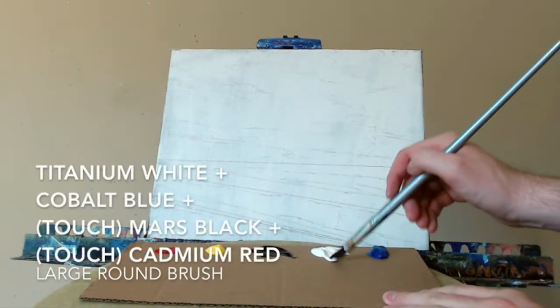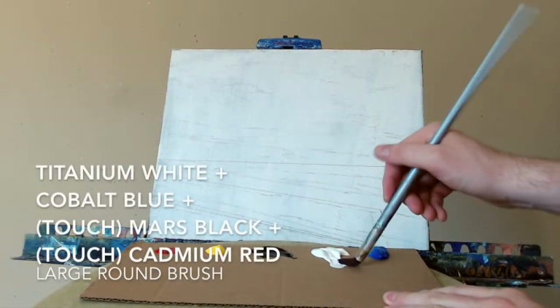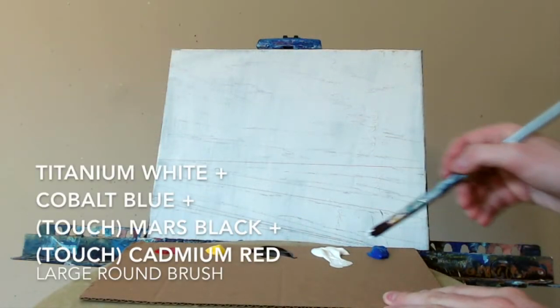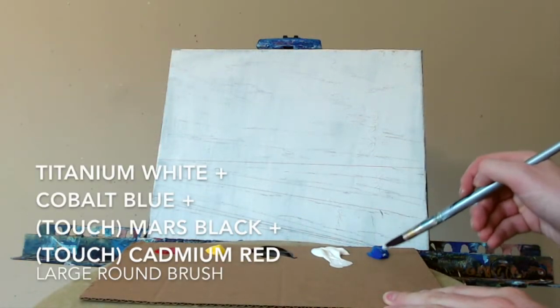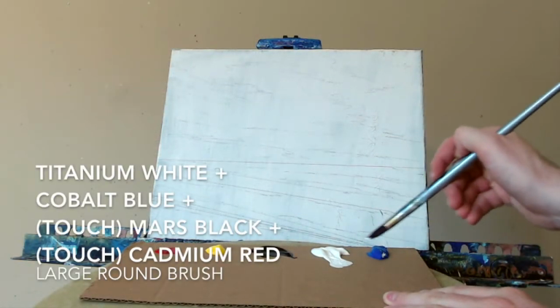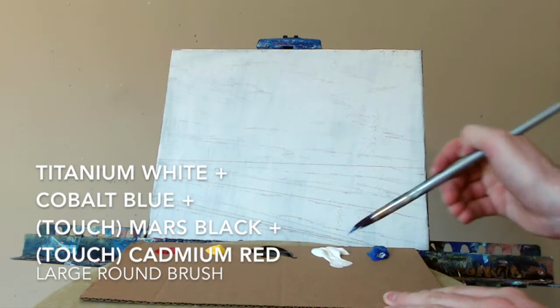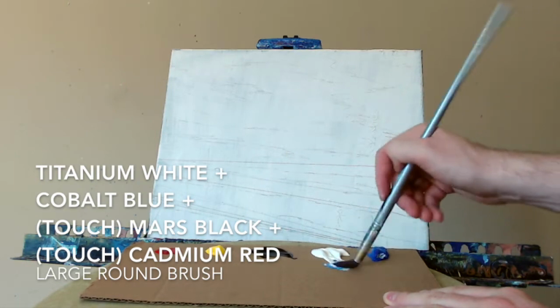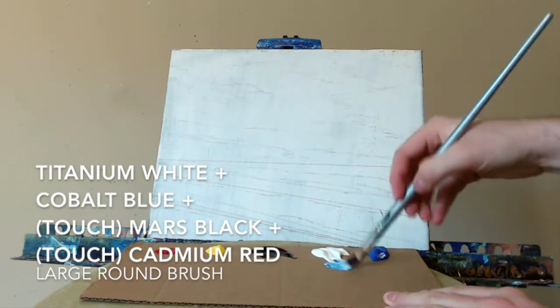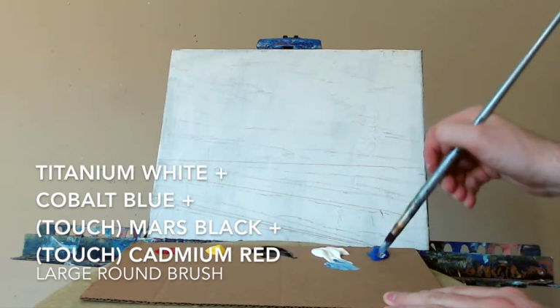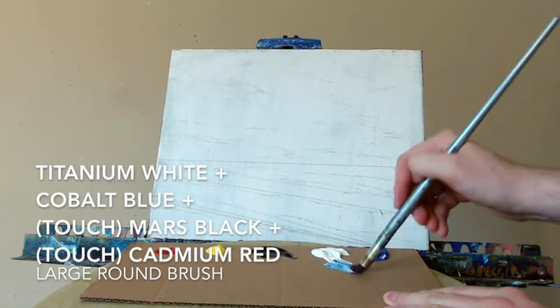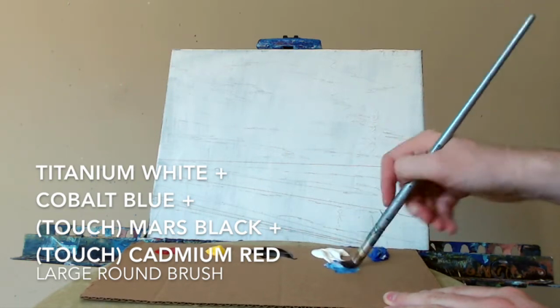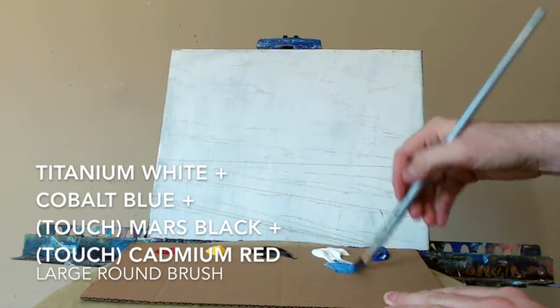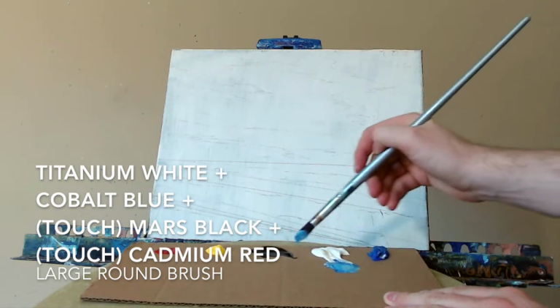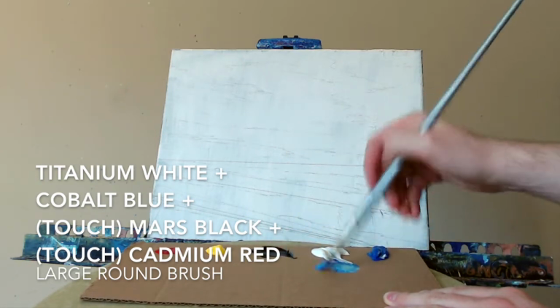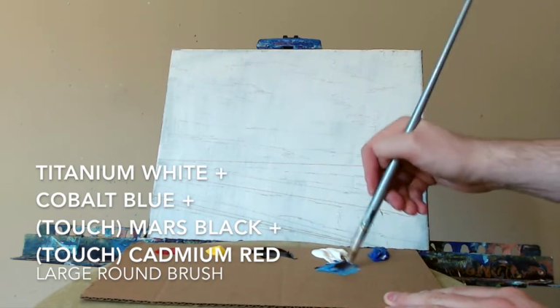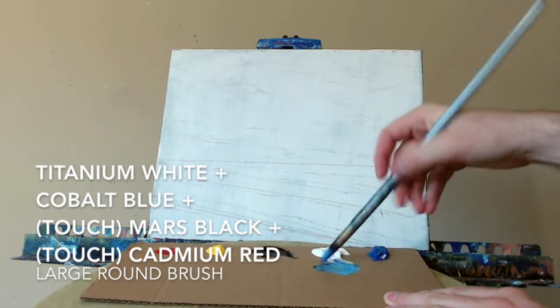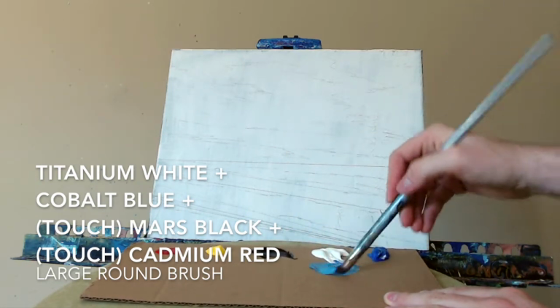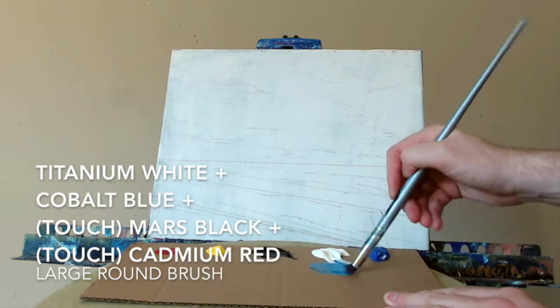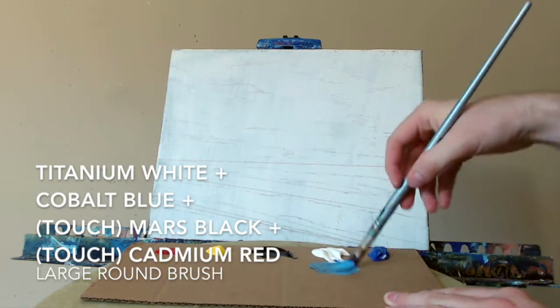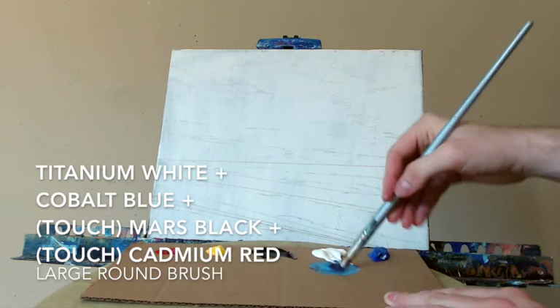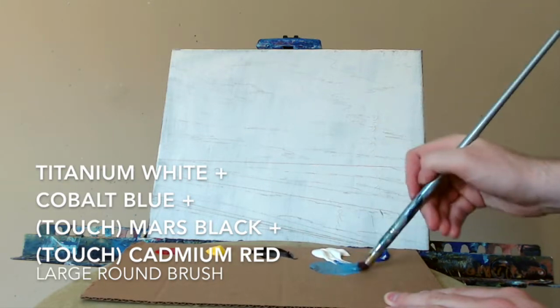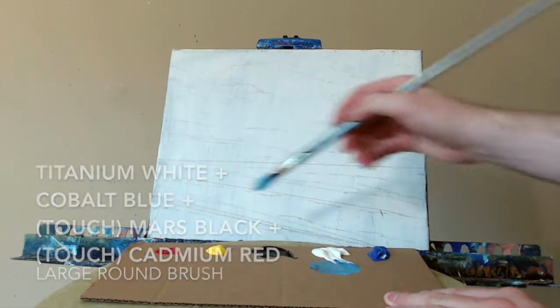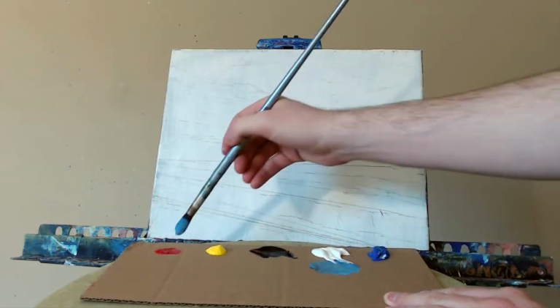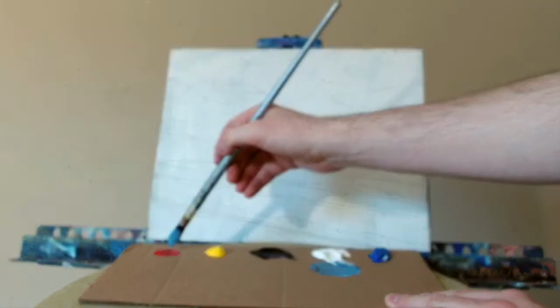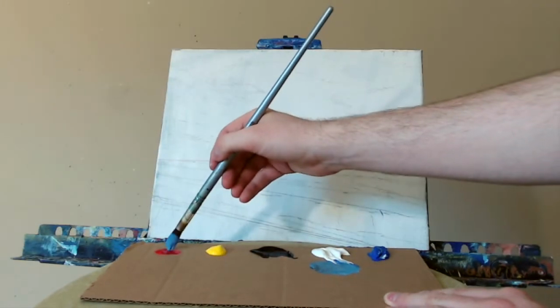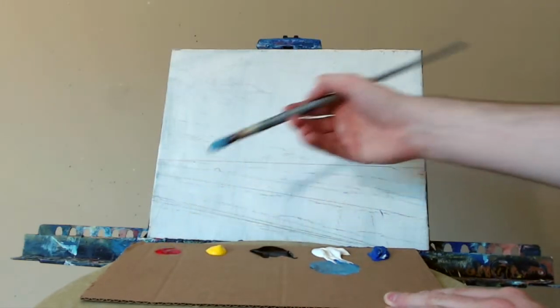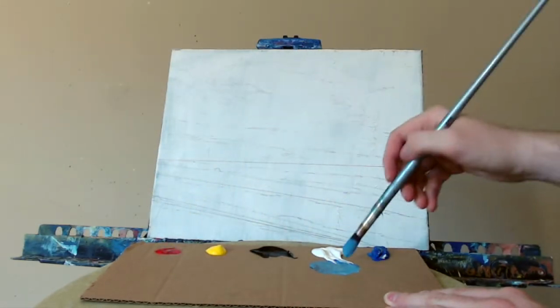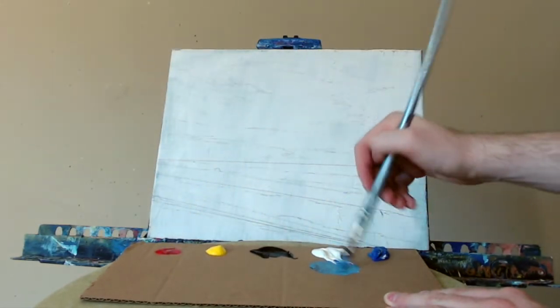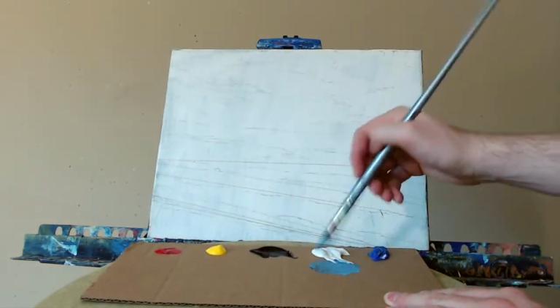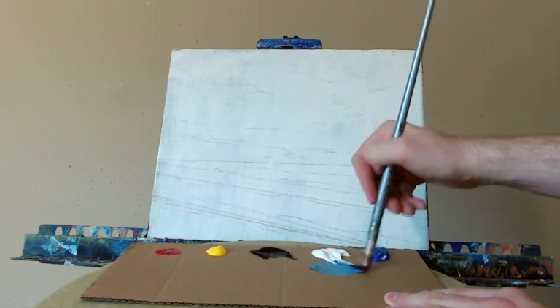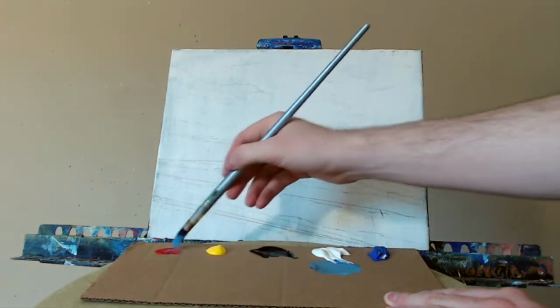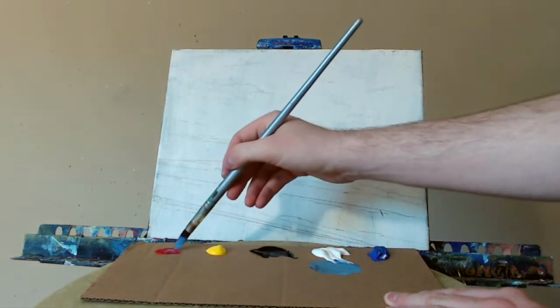Hello everyone, artist Charles Wolfe here. Let's do another painting today together. Starting today with the cobalt blue, titanium white, a touch of the Mars black, and a touch of cadmium red. Nice big round brush today — a moppy brush.